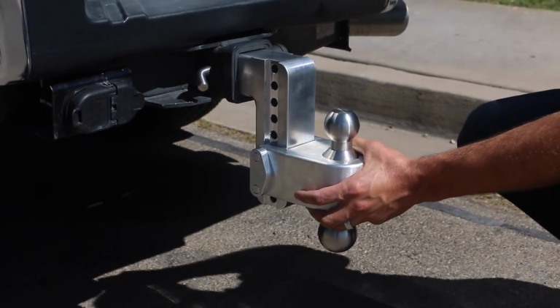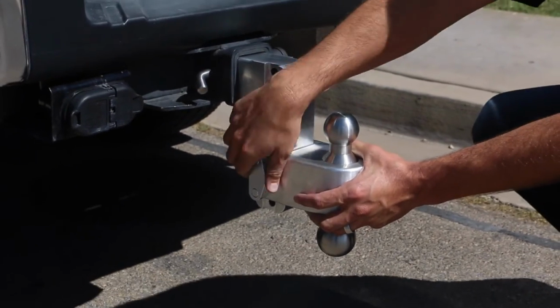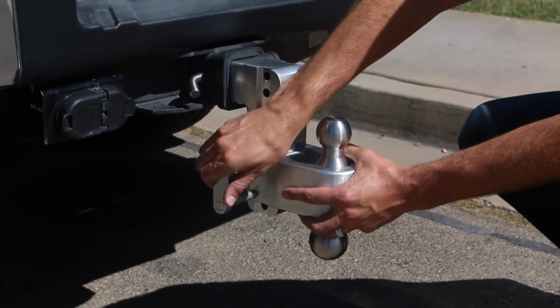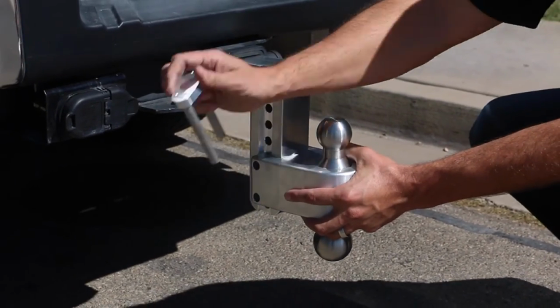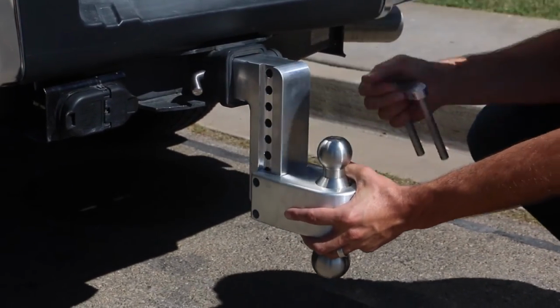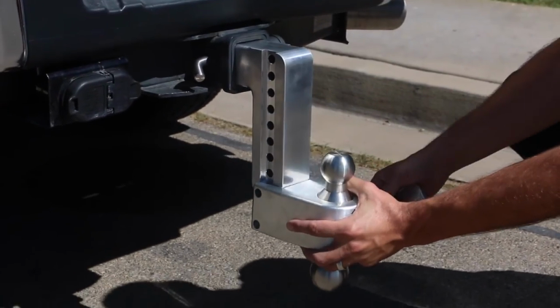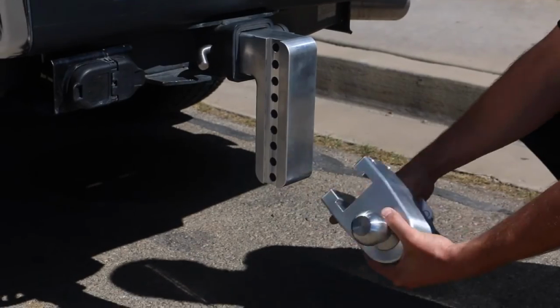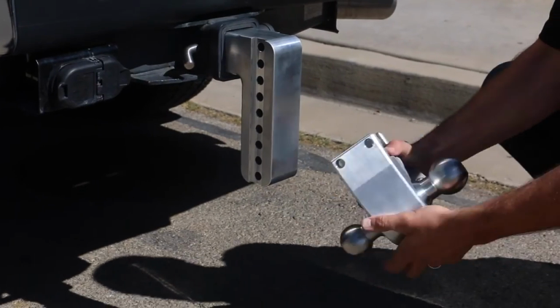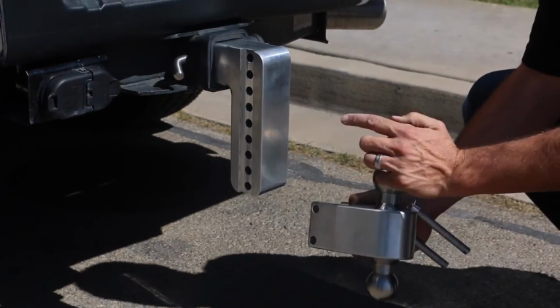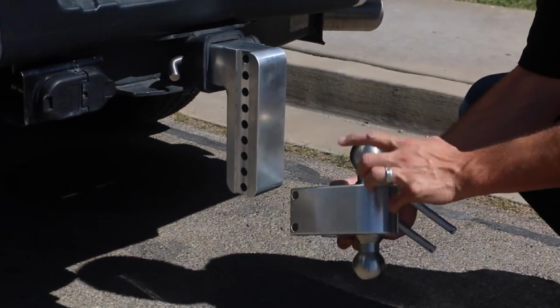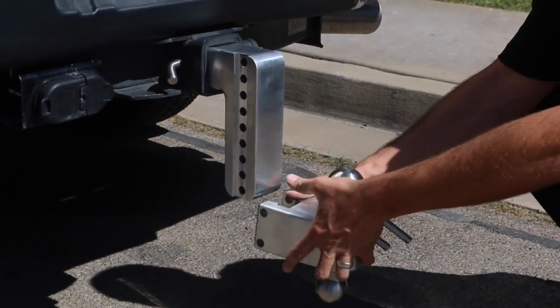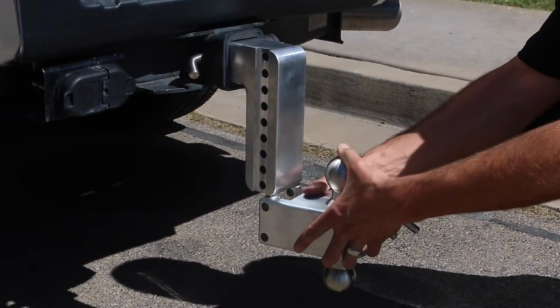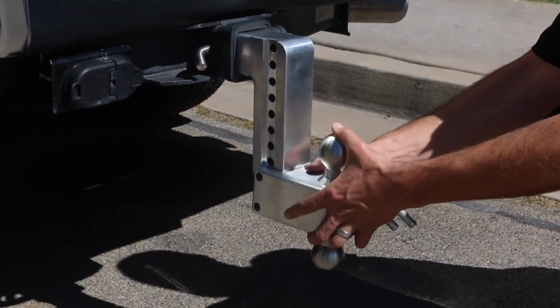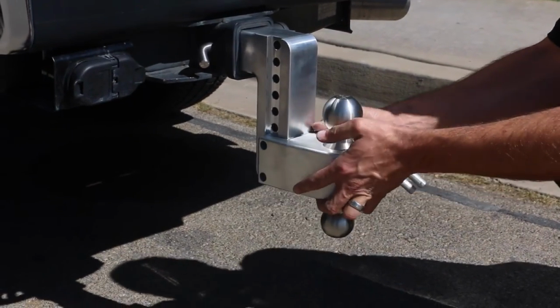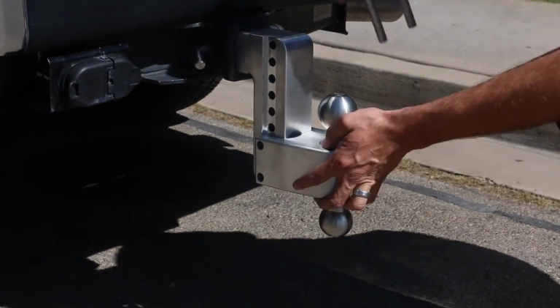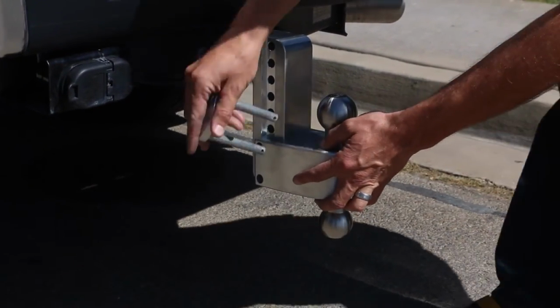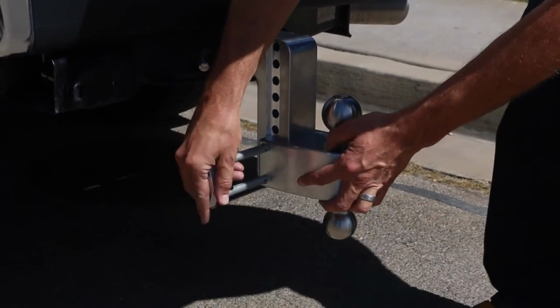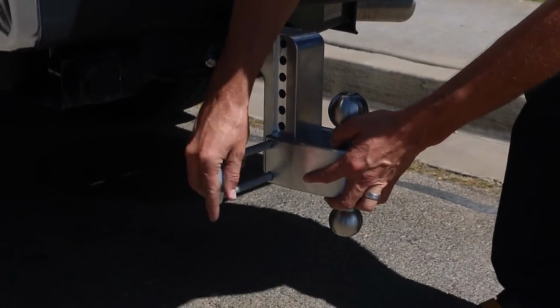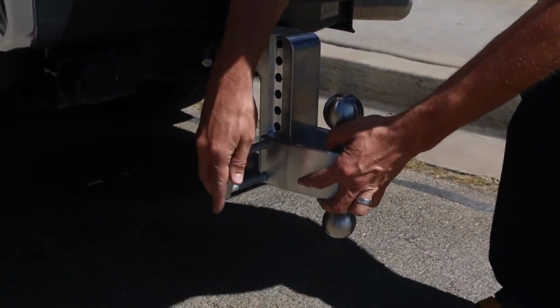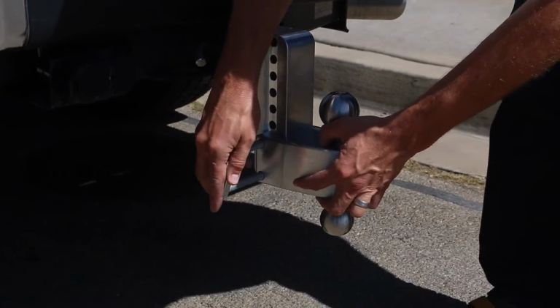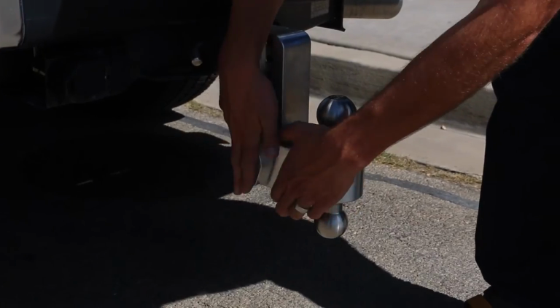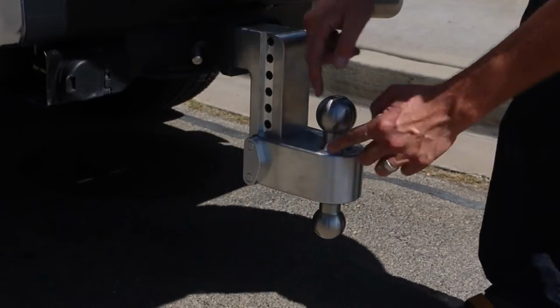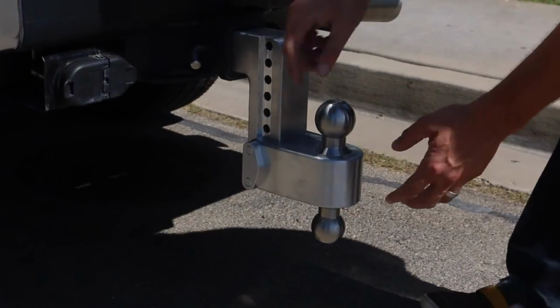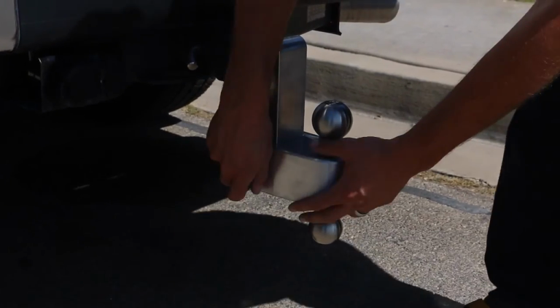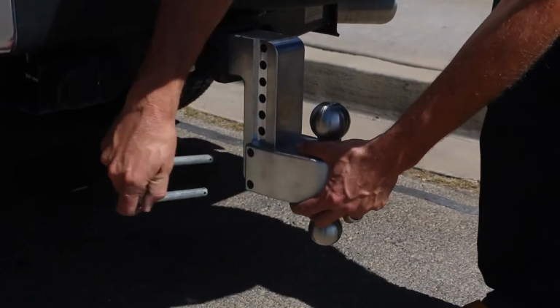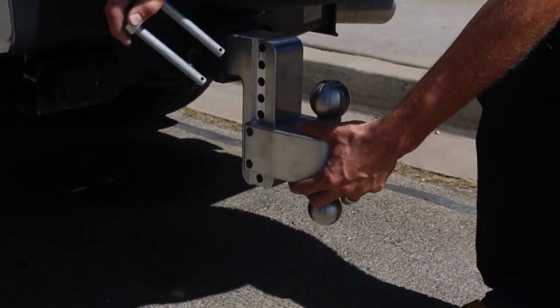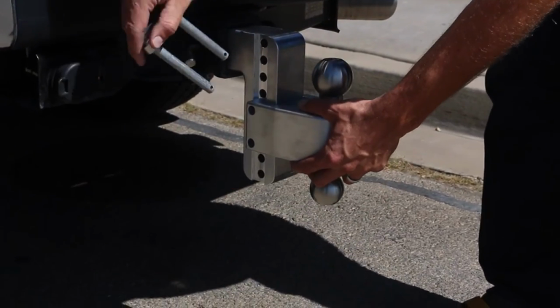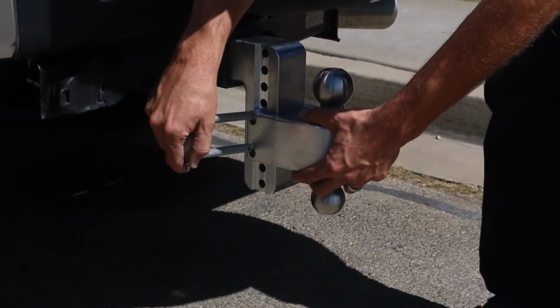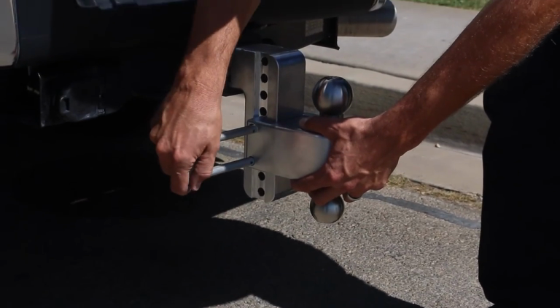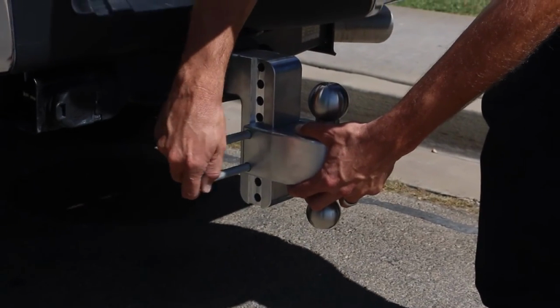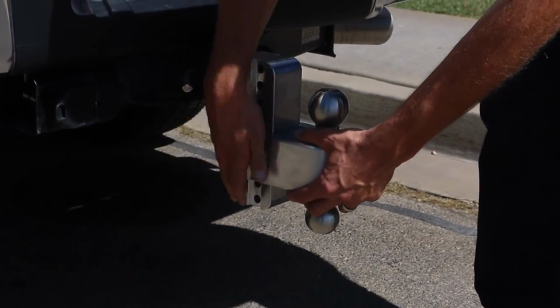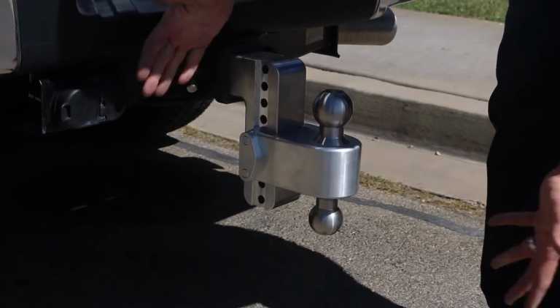Just slide out the ball pin lock and rotate 180 degrees. Height adjustments are also quick and easy — just slide to the desired height.